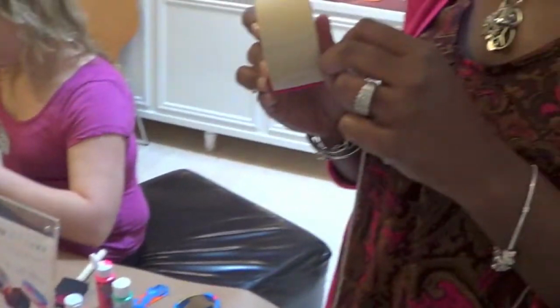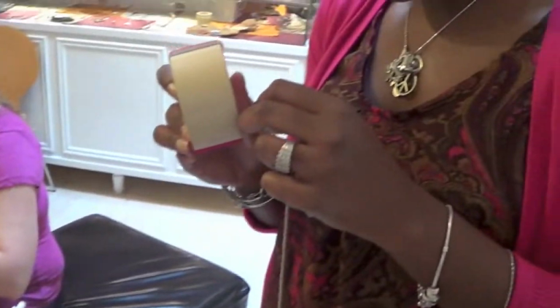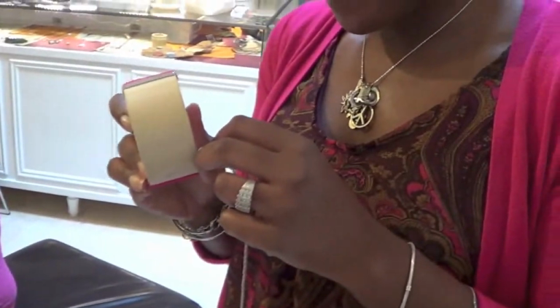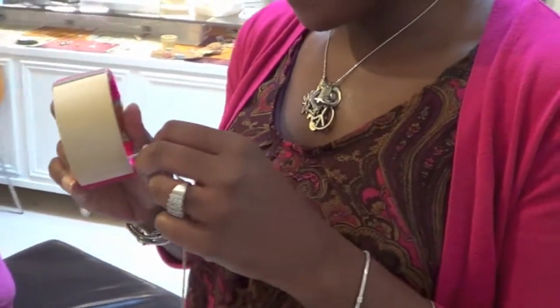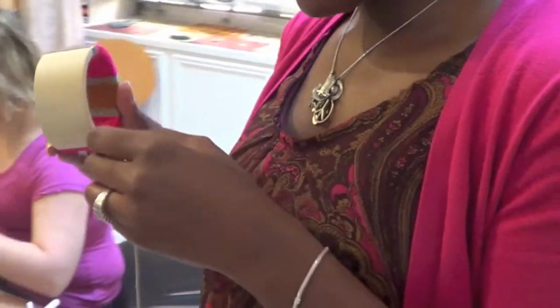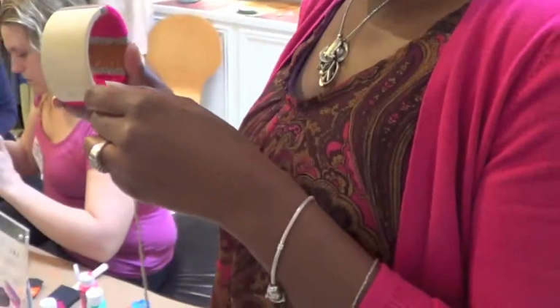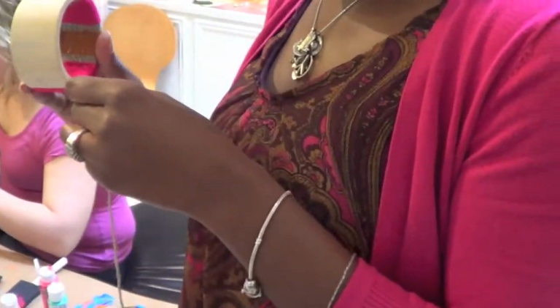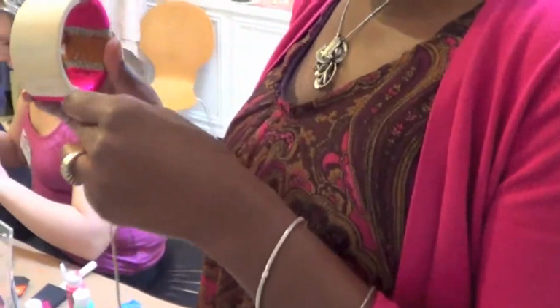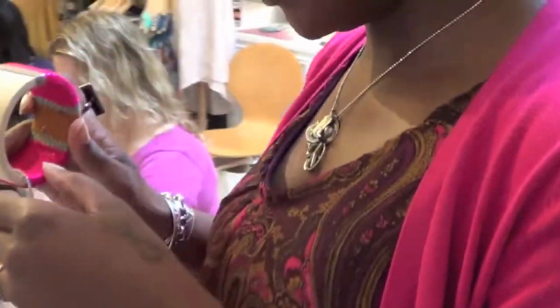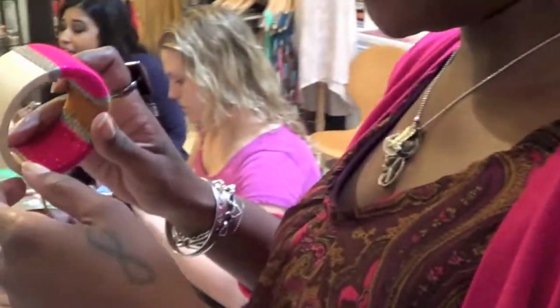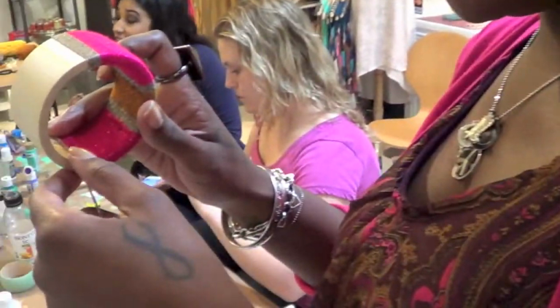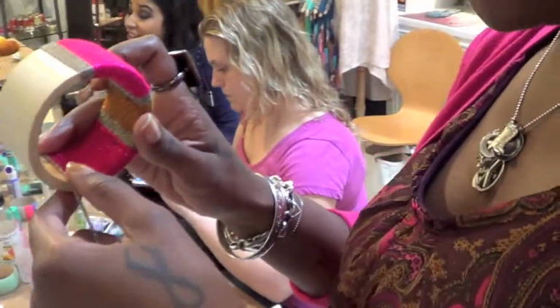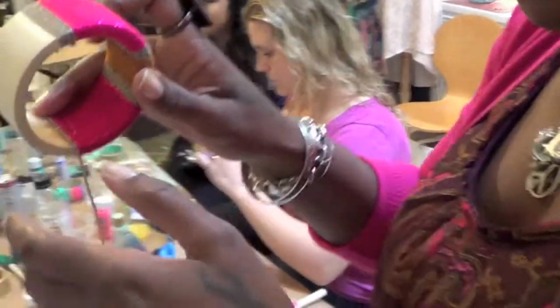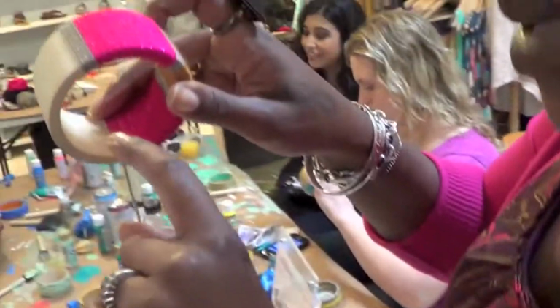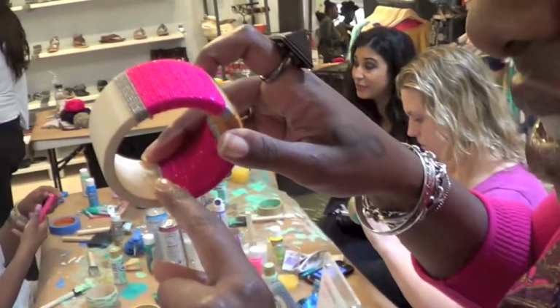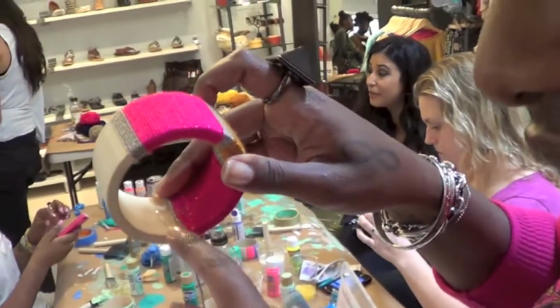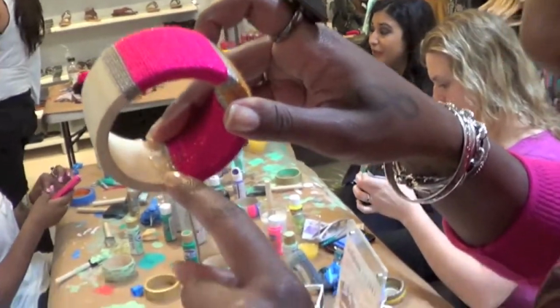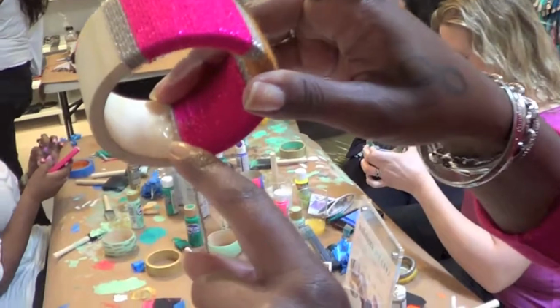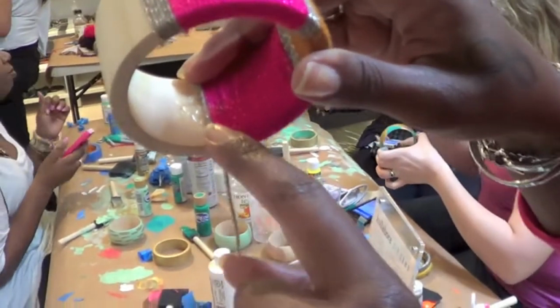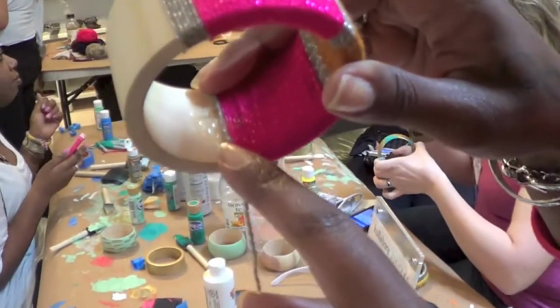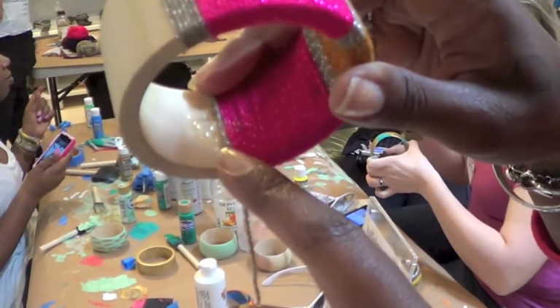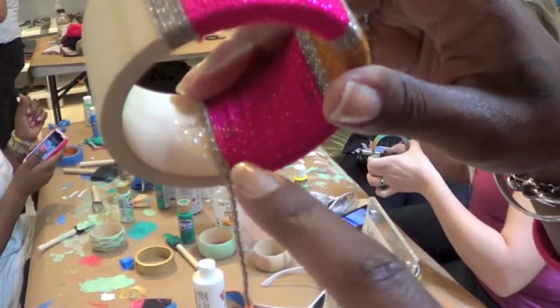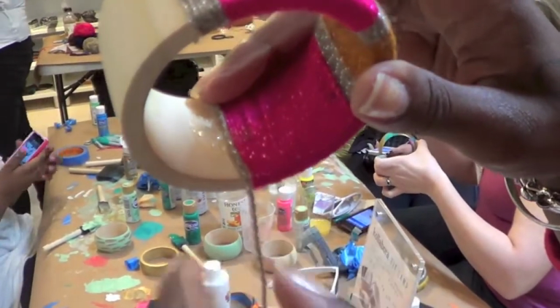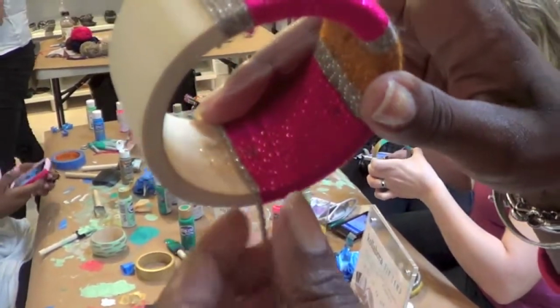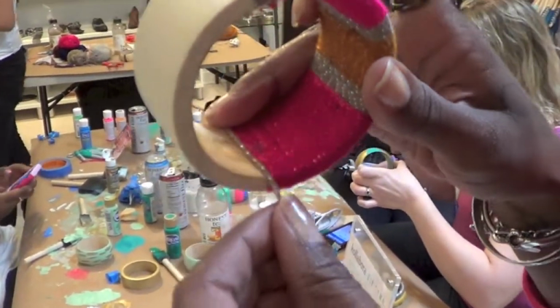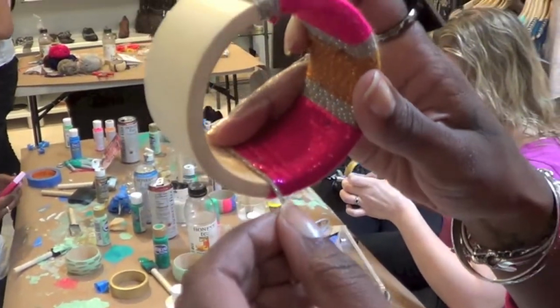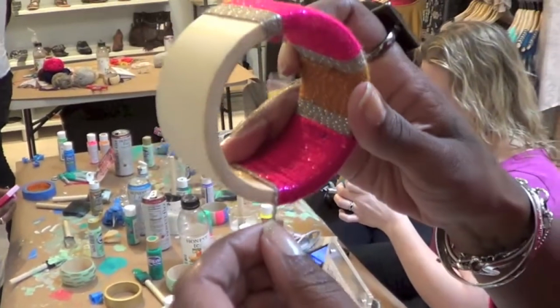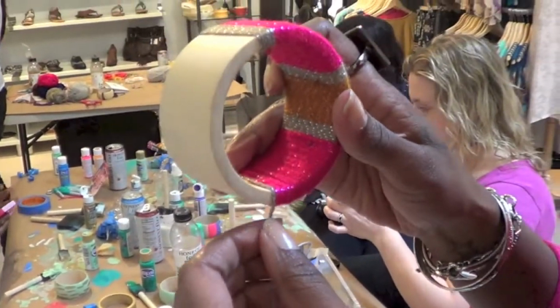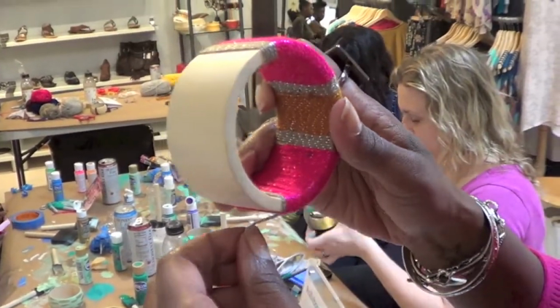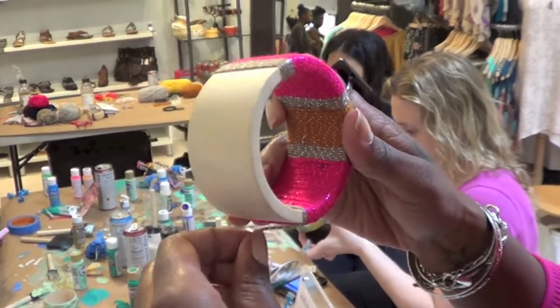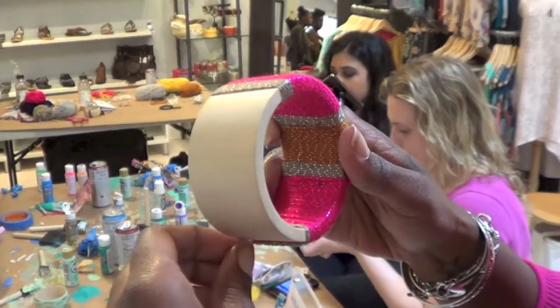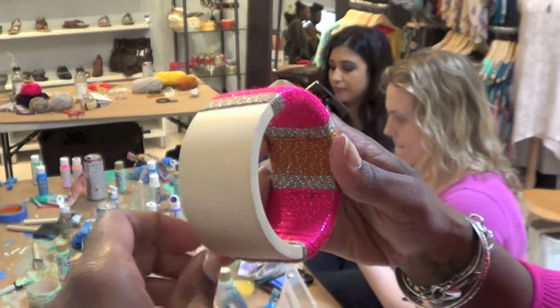So you want to tell me how you made that? I made this — put some E6000 glue, silicone glue on the inside, and then I just start wrapping them.